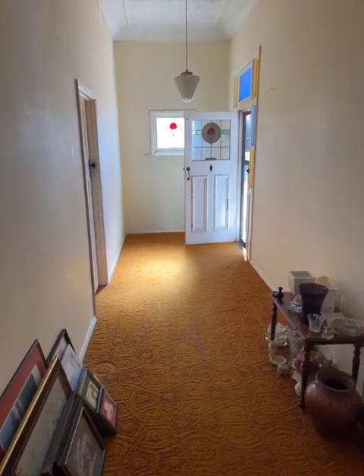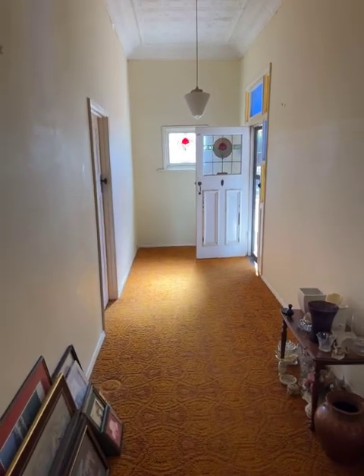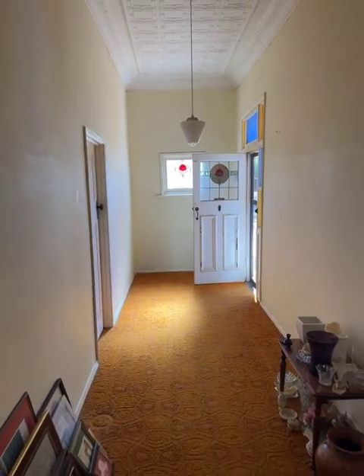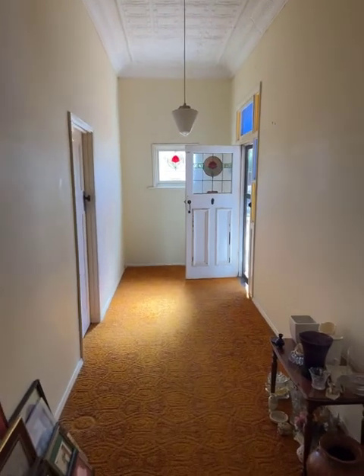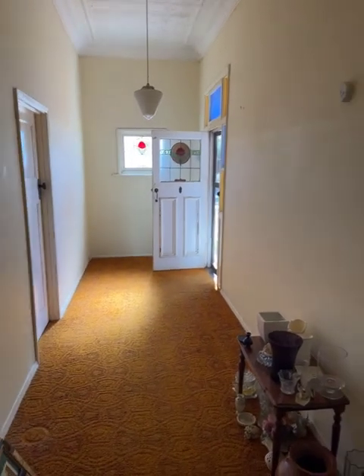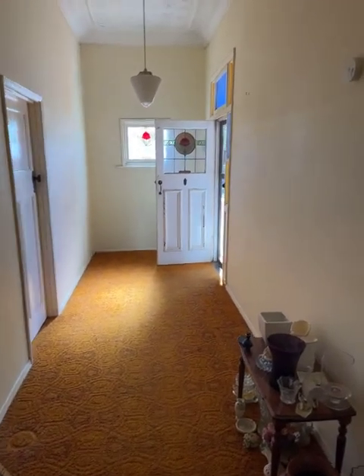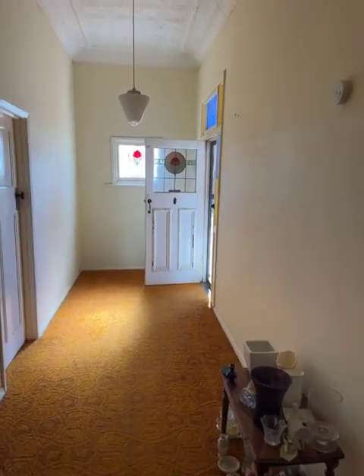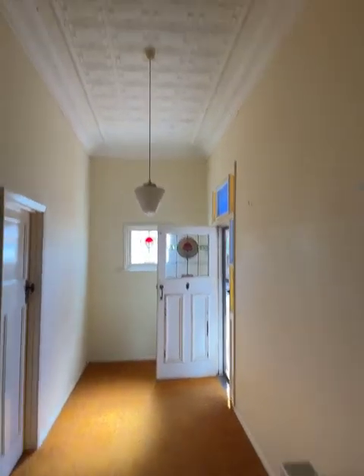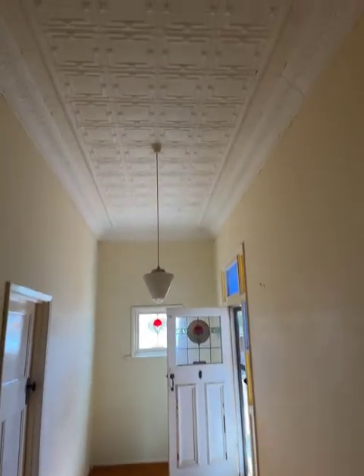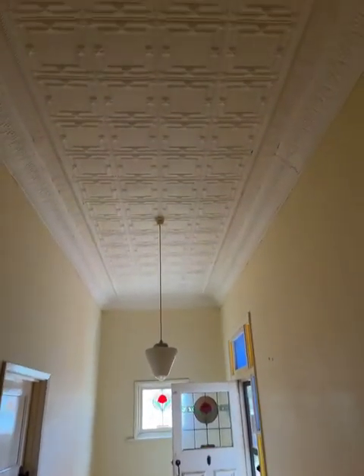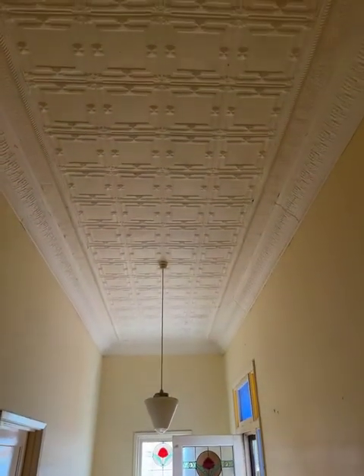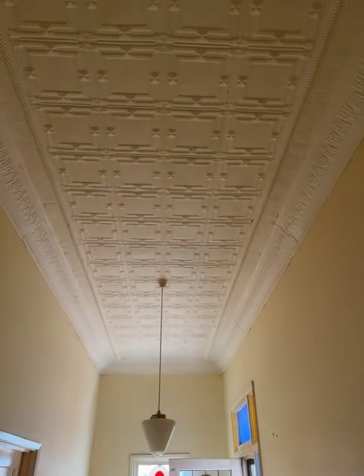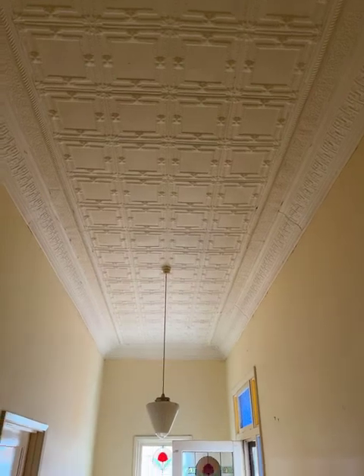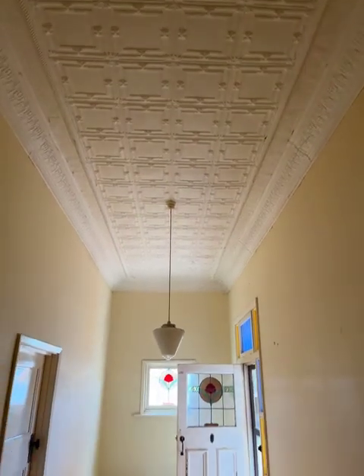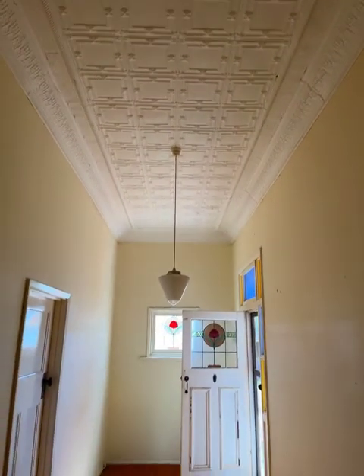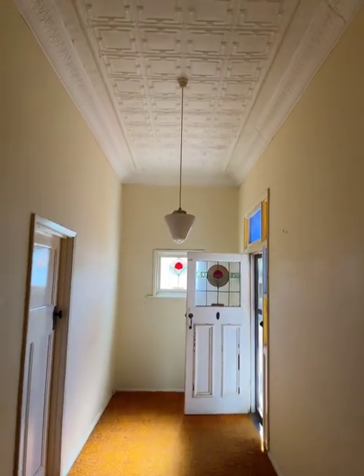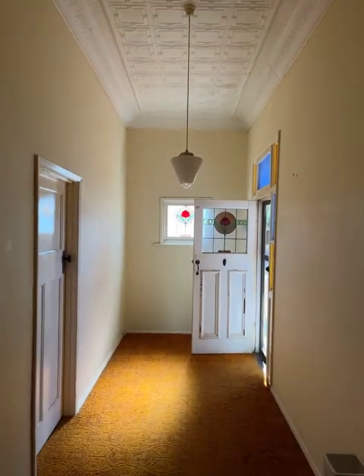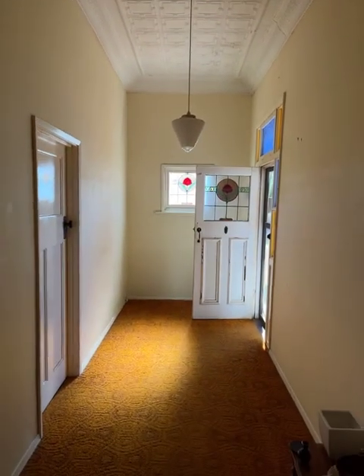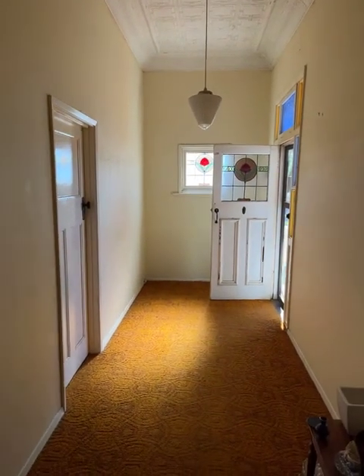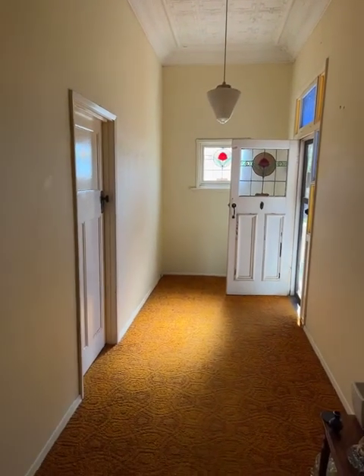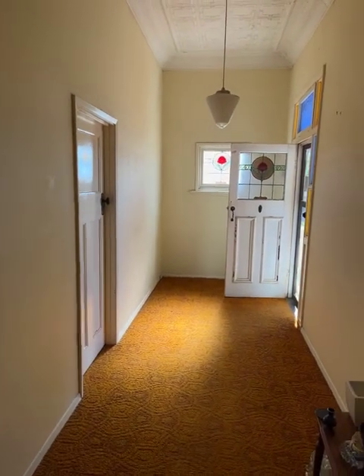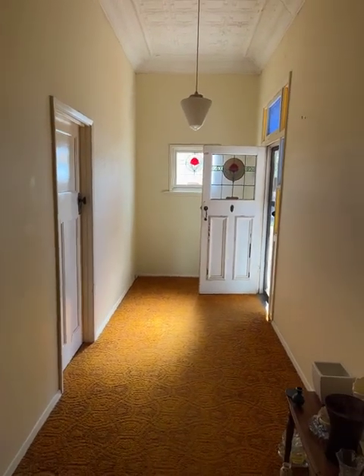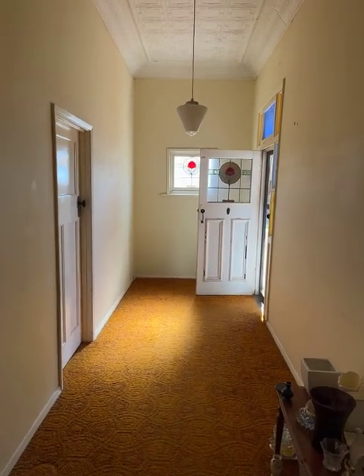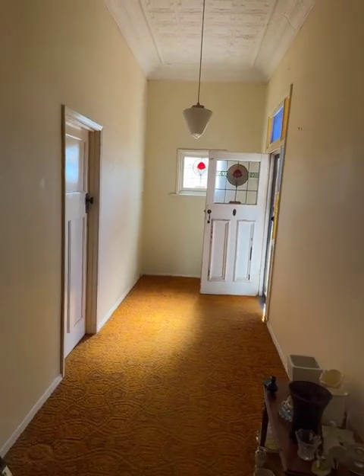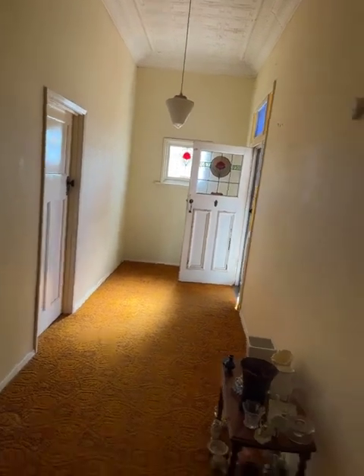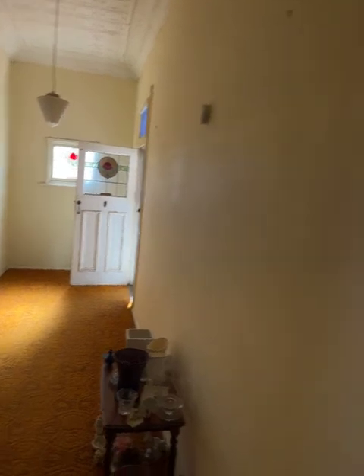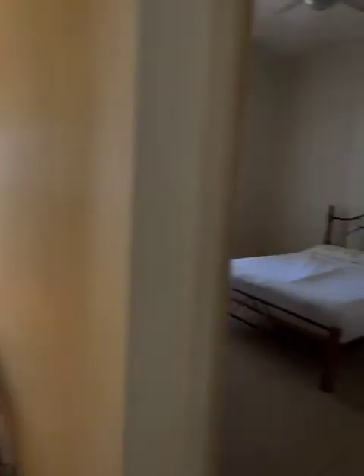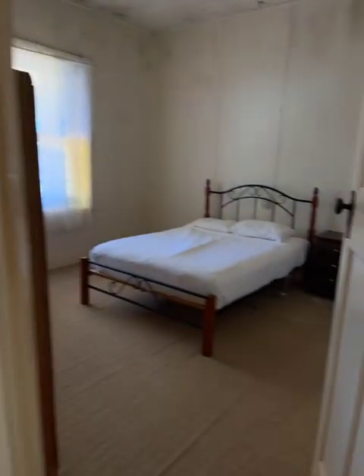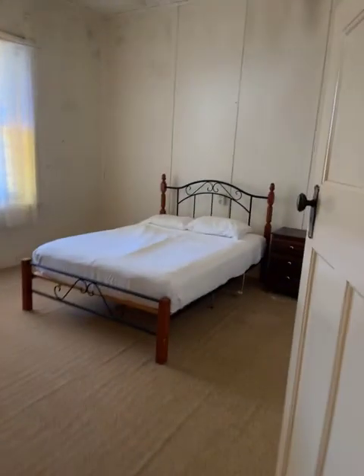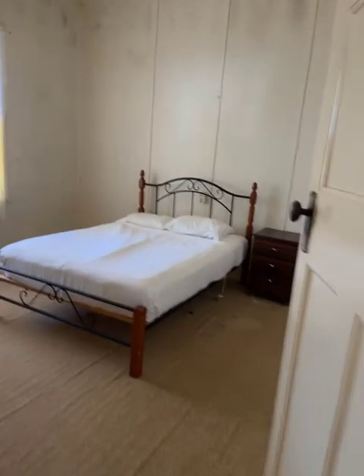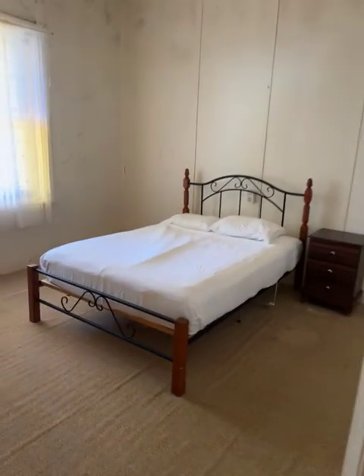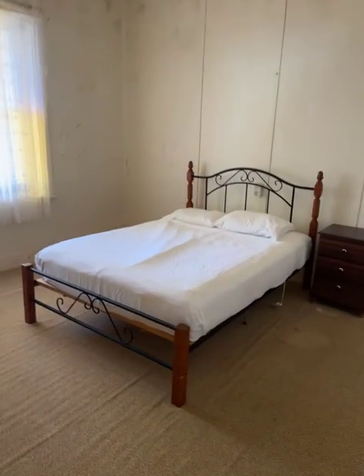We've come back out into the passage — that was the front door I walked through, and you can see the pressed tin ceiling. There's lead light in the door and the window. Swinging around to the master bedroom.